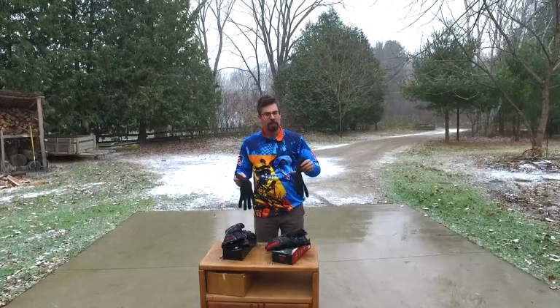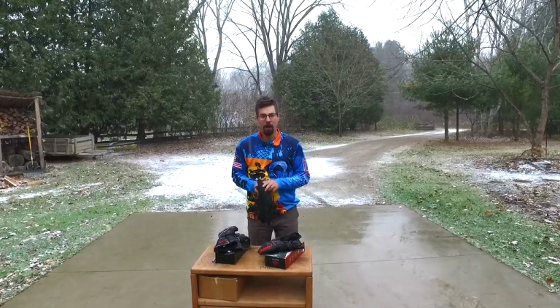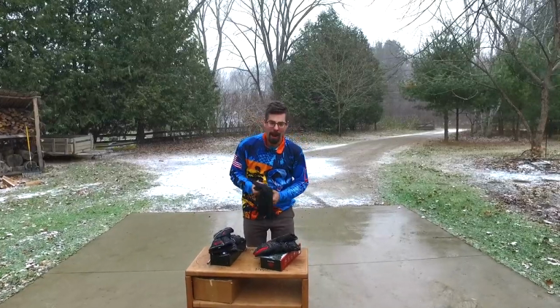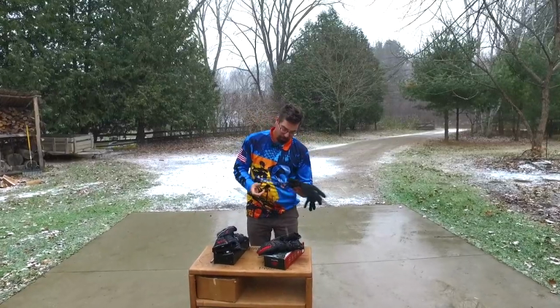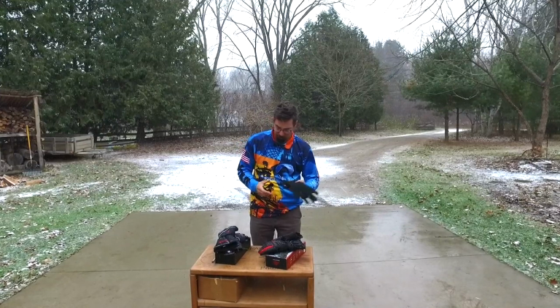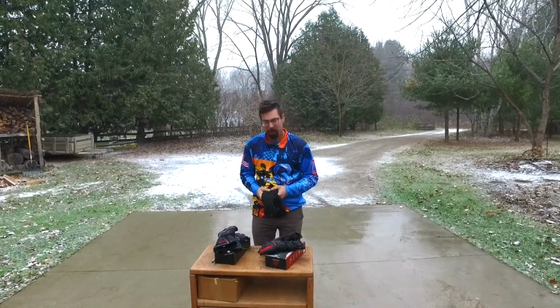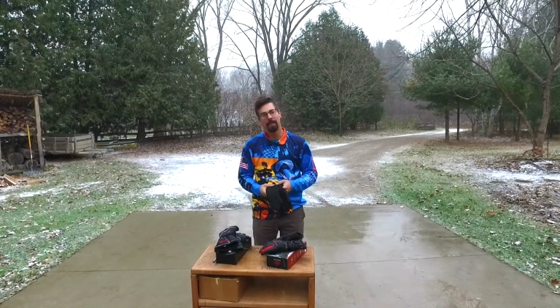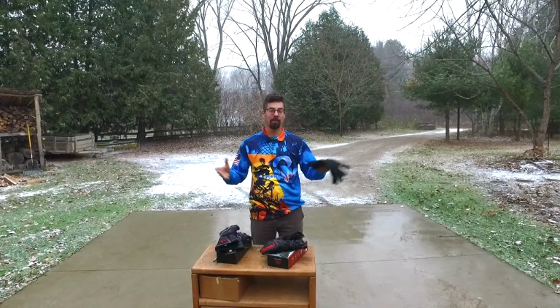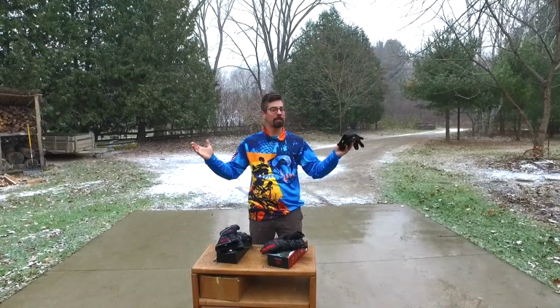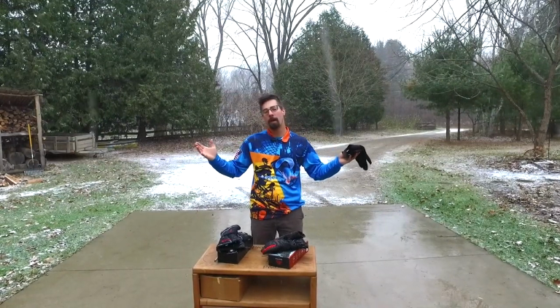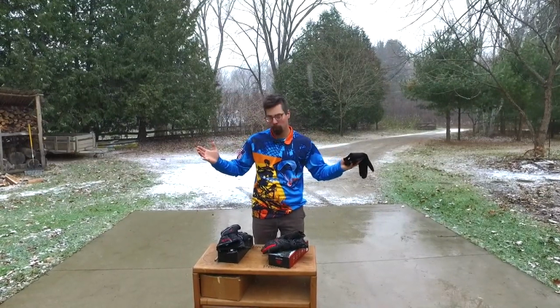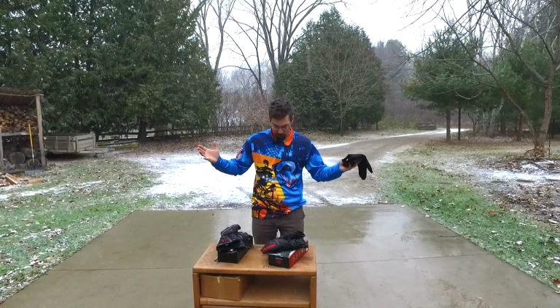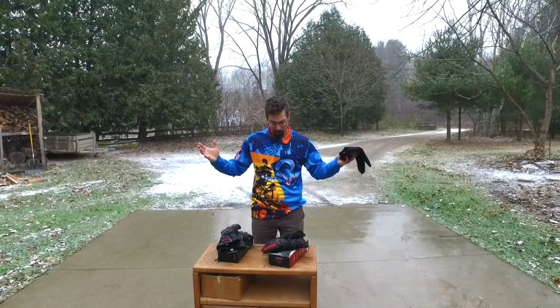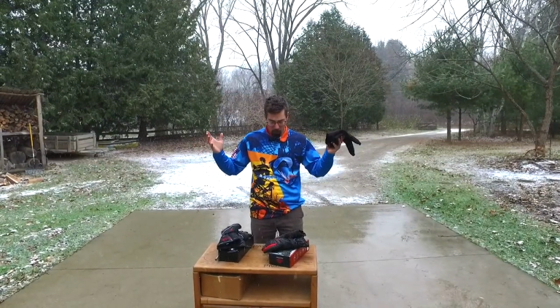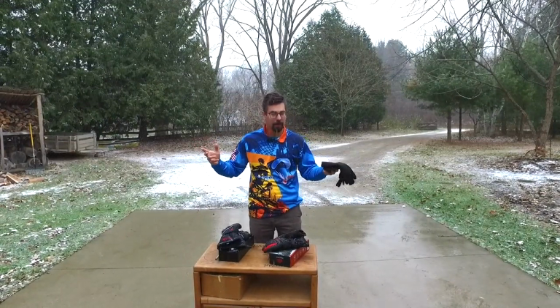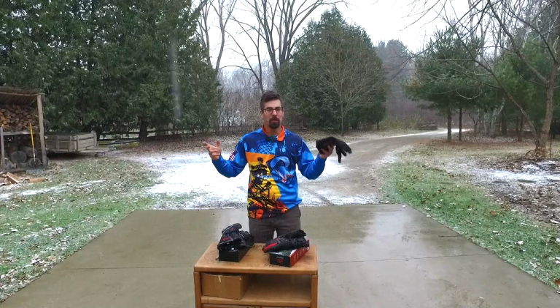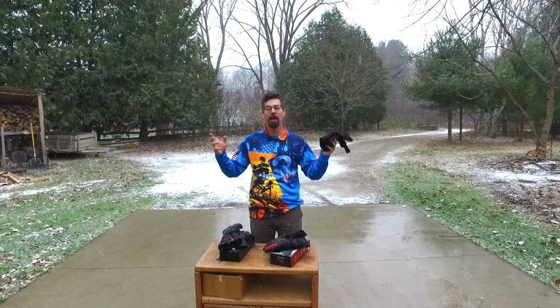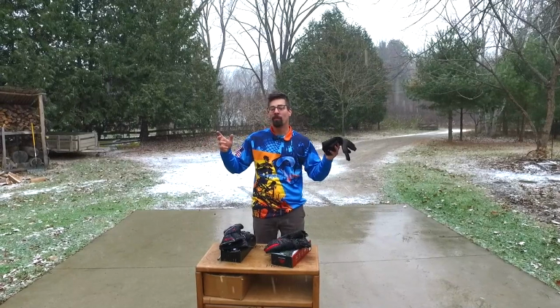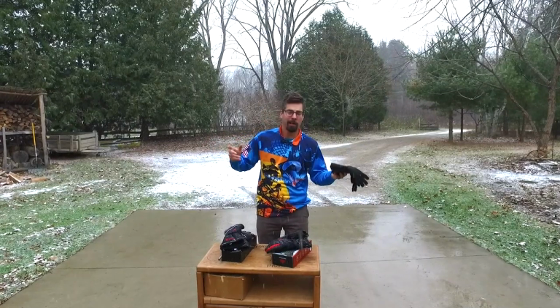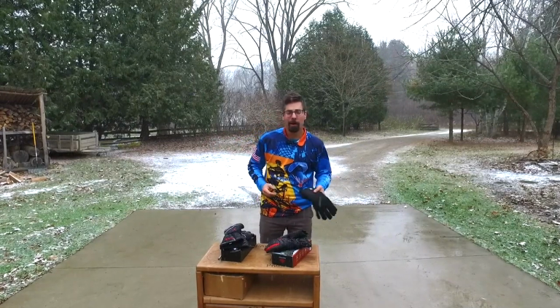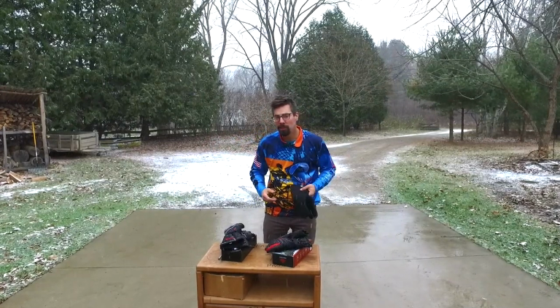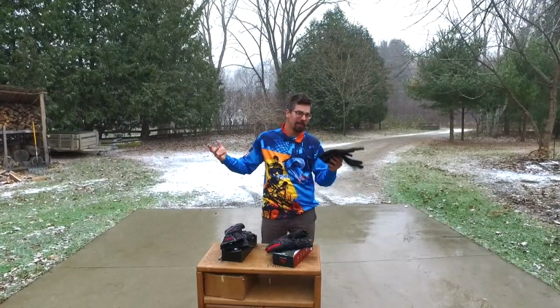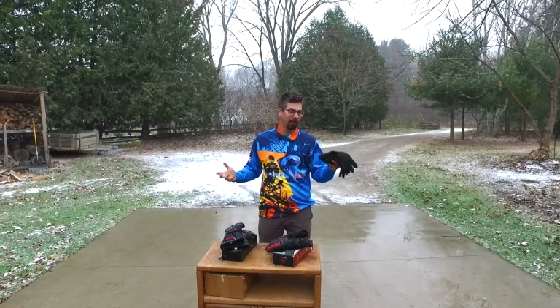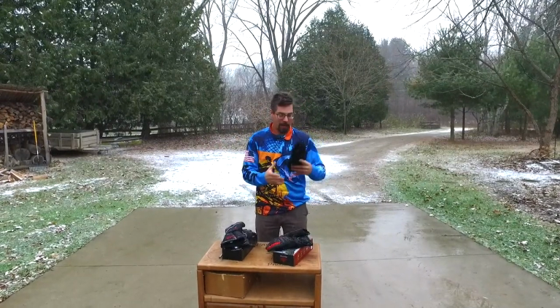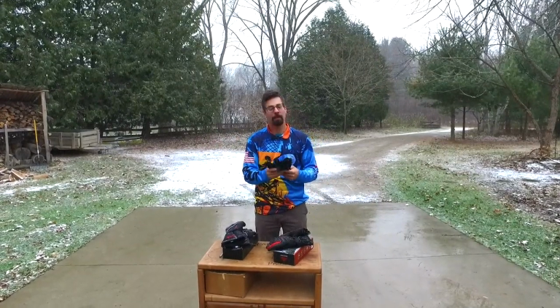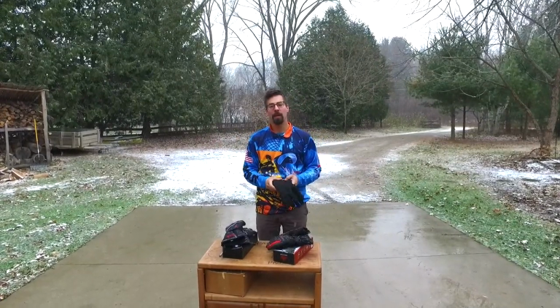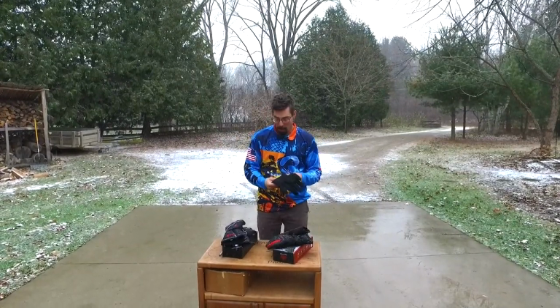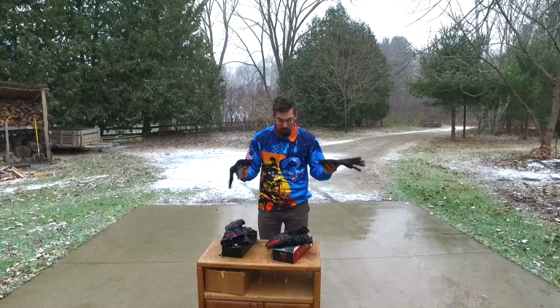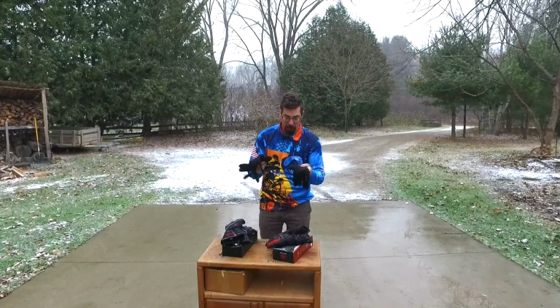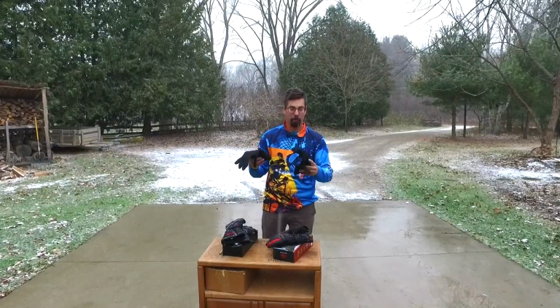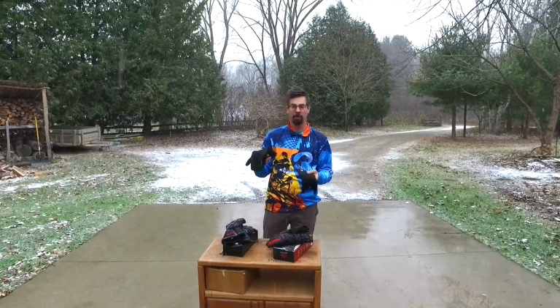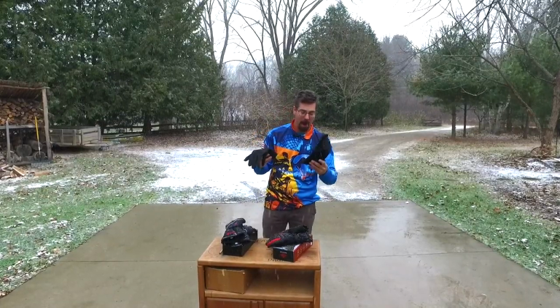Today we have three different pairs of heated gloves. I know this is the time of year when you're going to be flying with heated gloves. So today for a little Tech Talk Thursday, Thanksgiving Thursday heated glove video, I'm going to go over the three different pairs that I have.